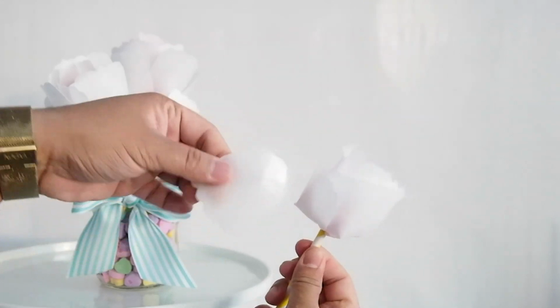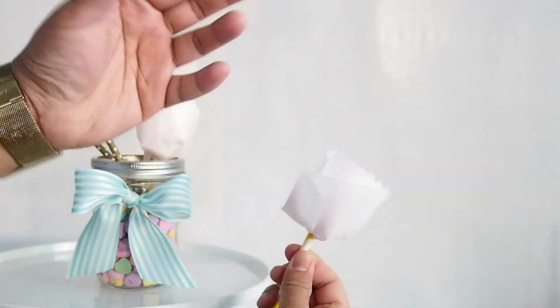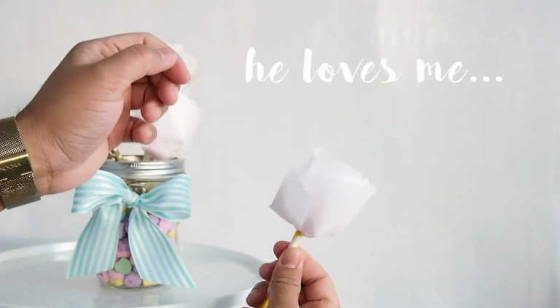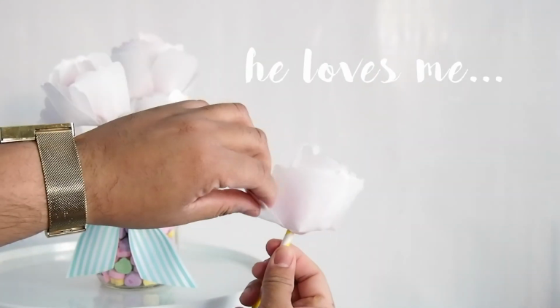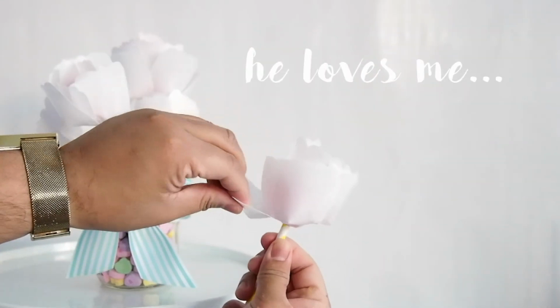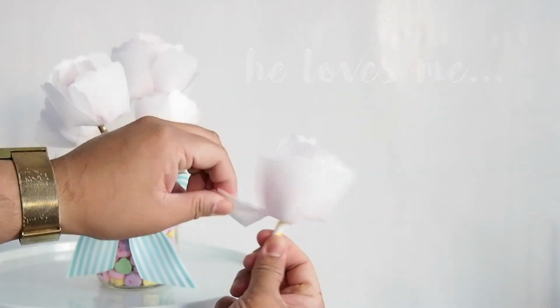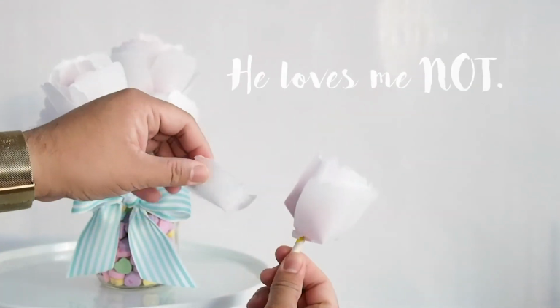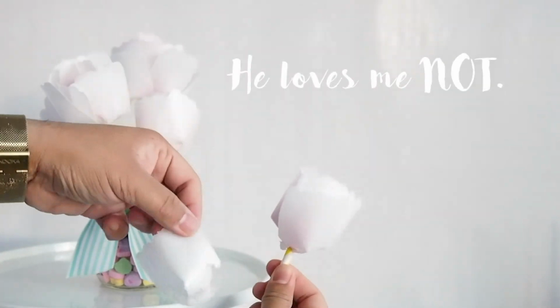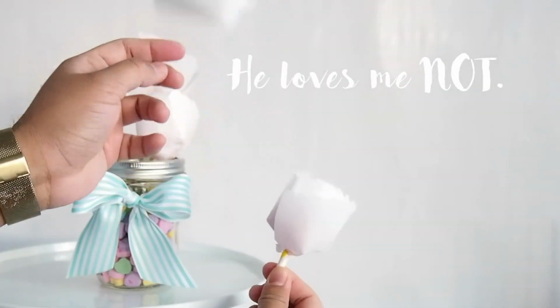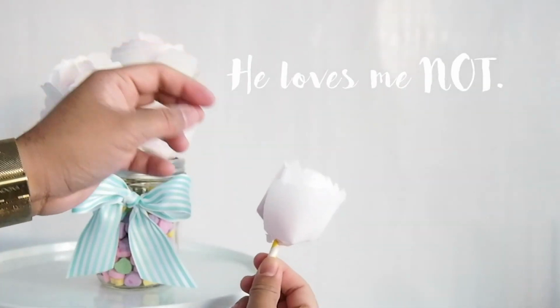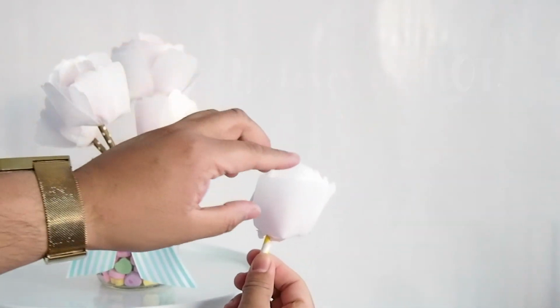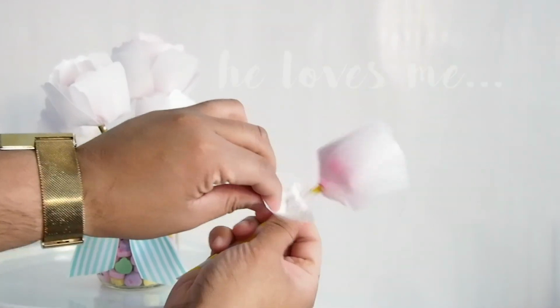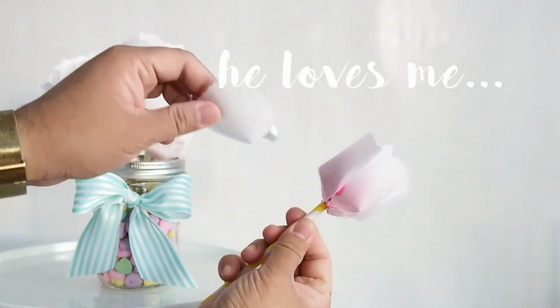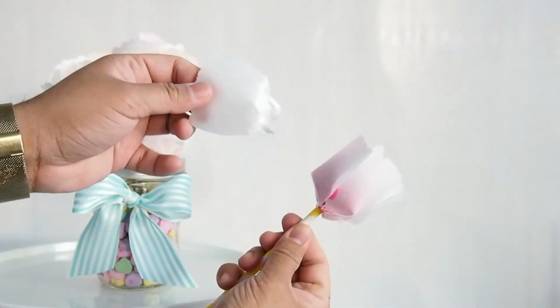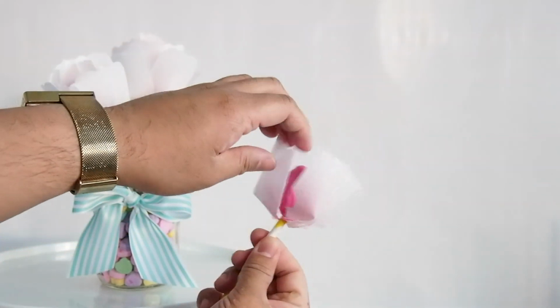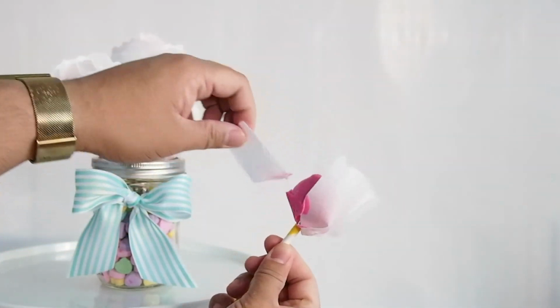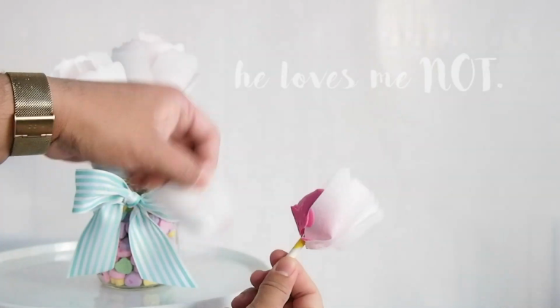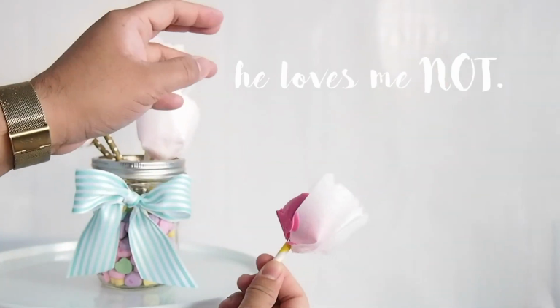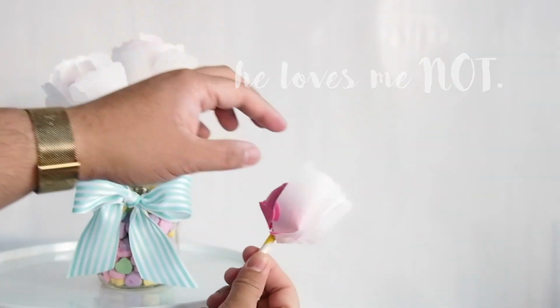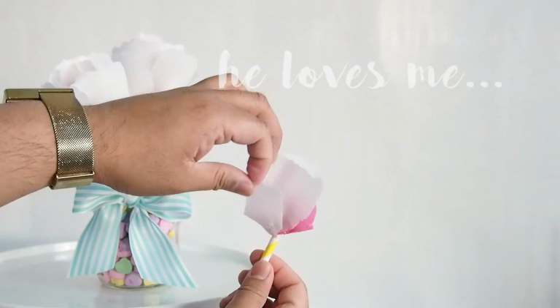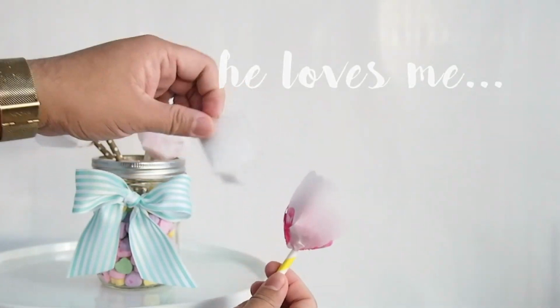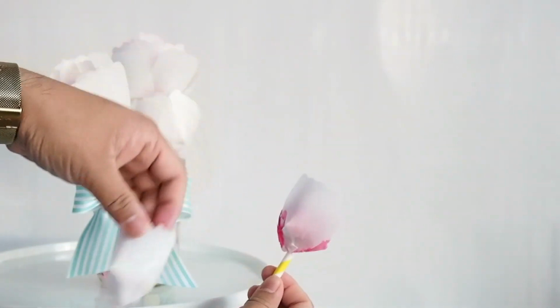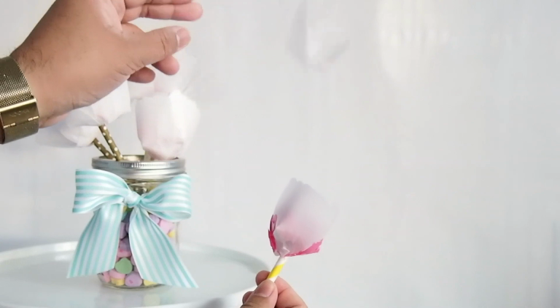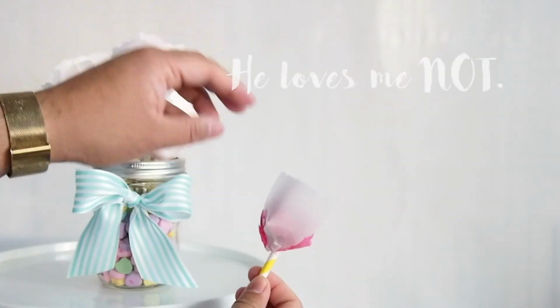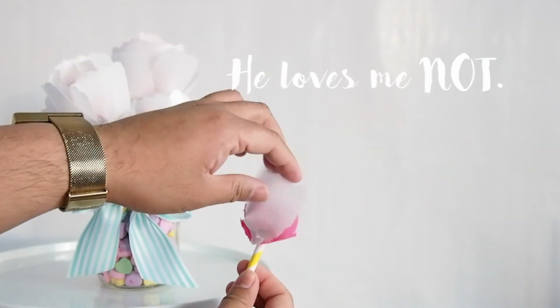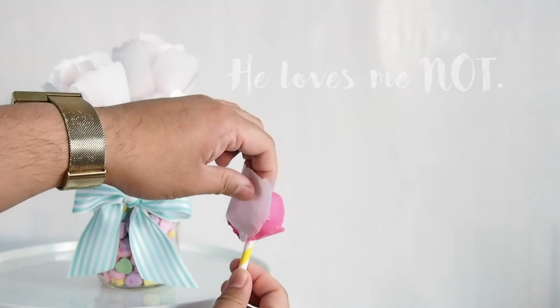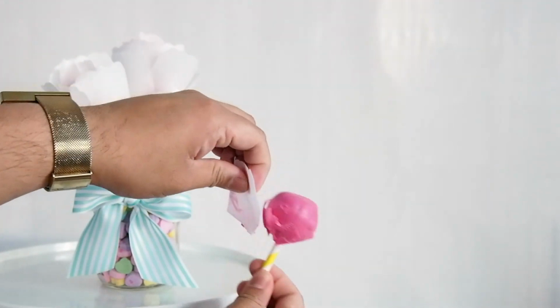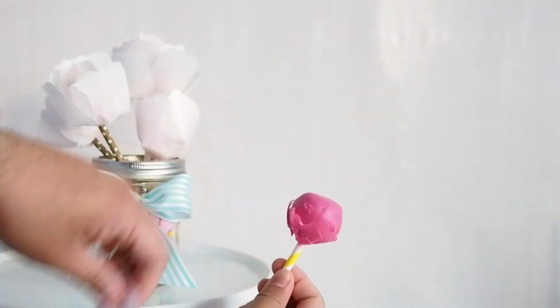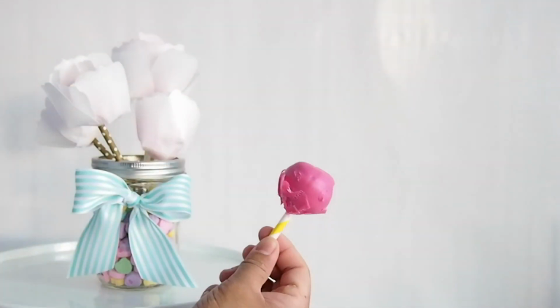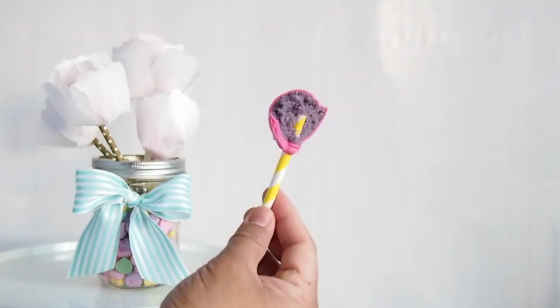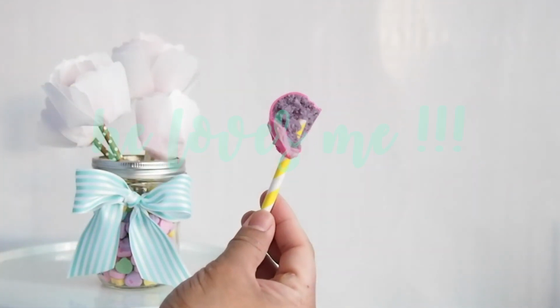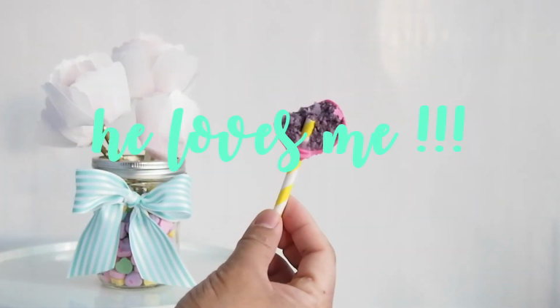He loves me. He loves me not. He loves me. He loves me not. He loves me. He loves me not. He loves me.